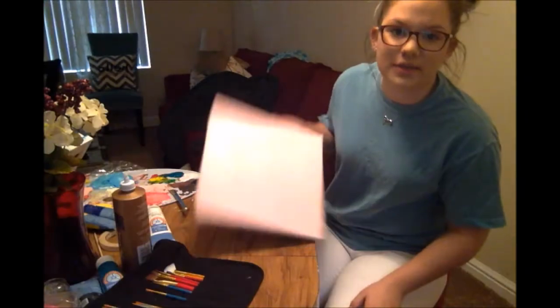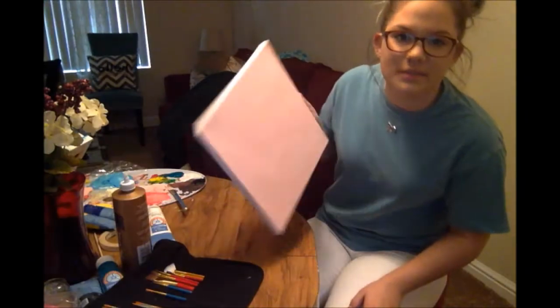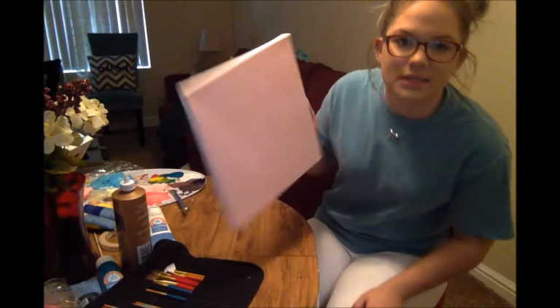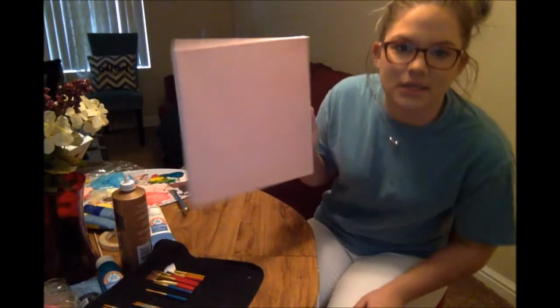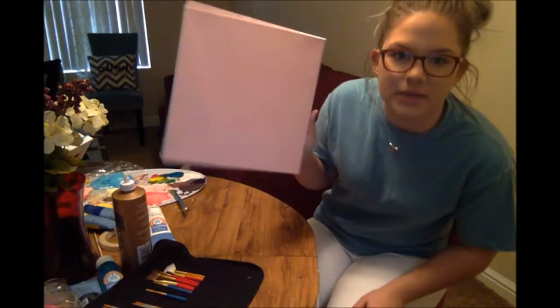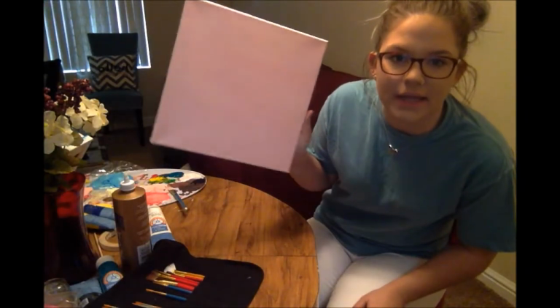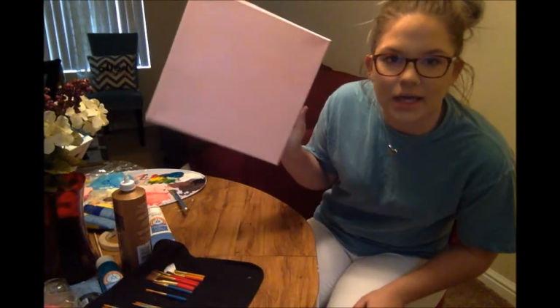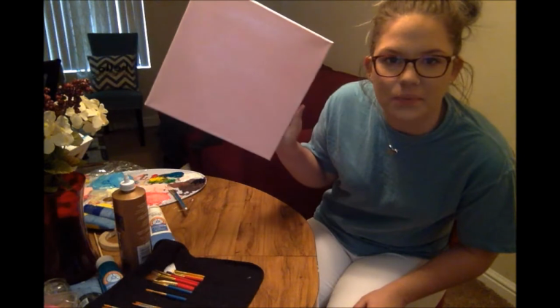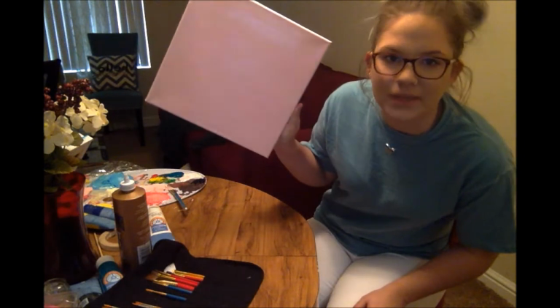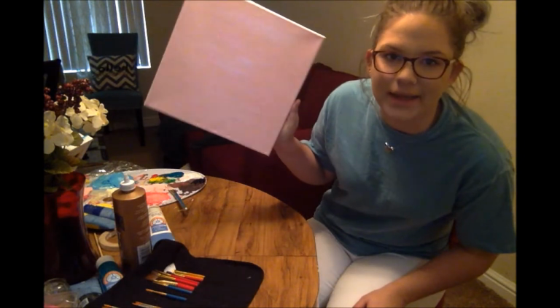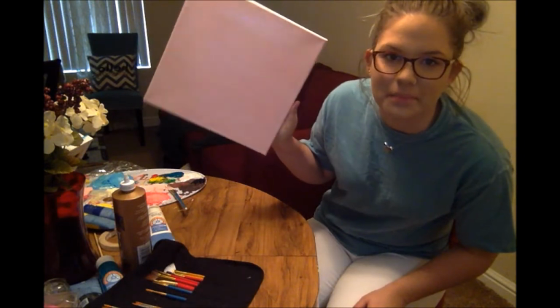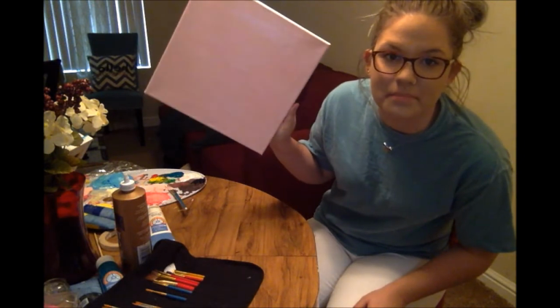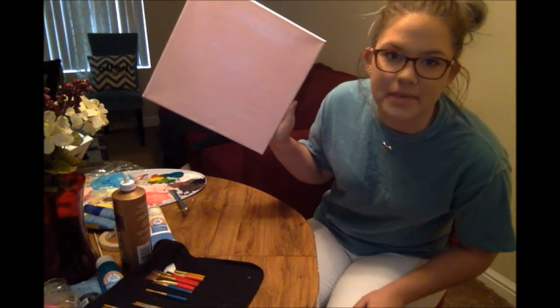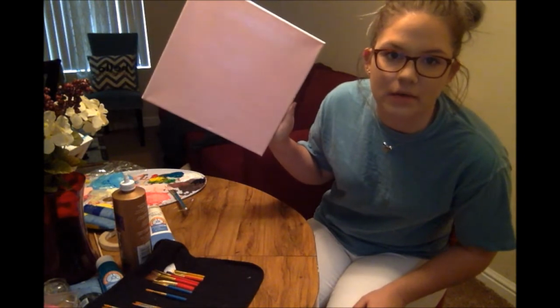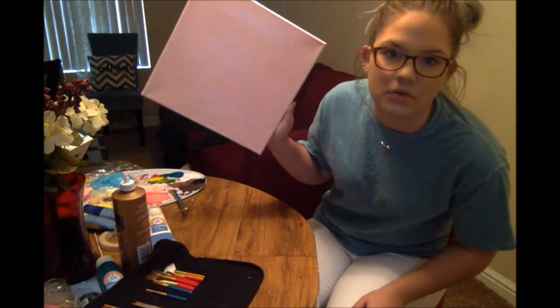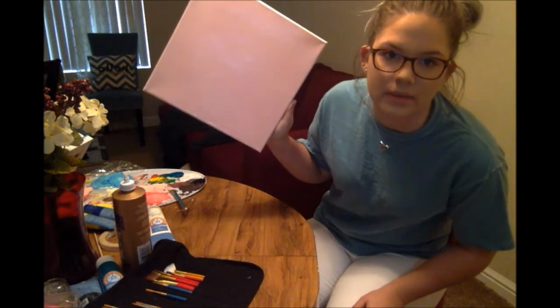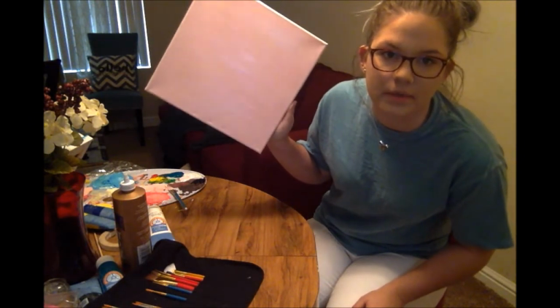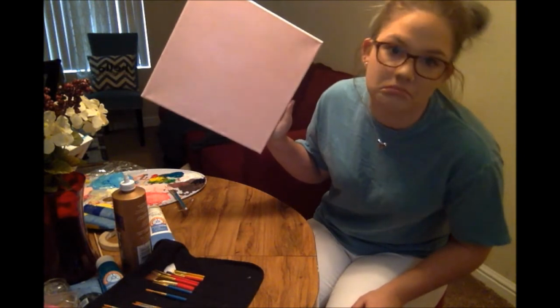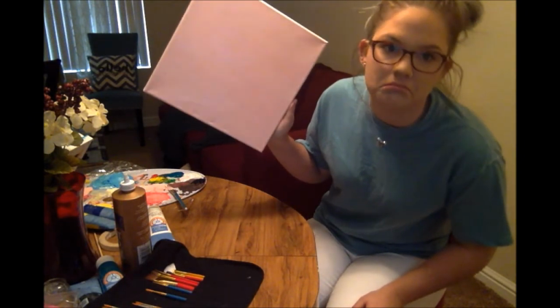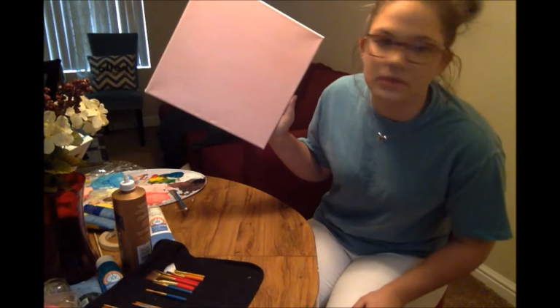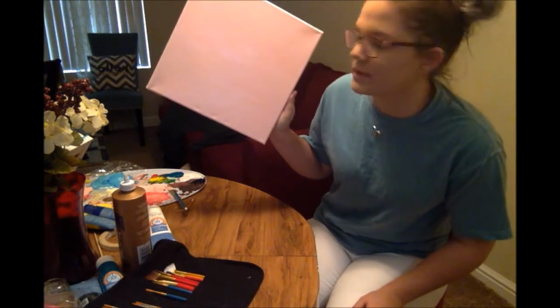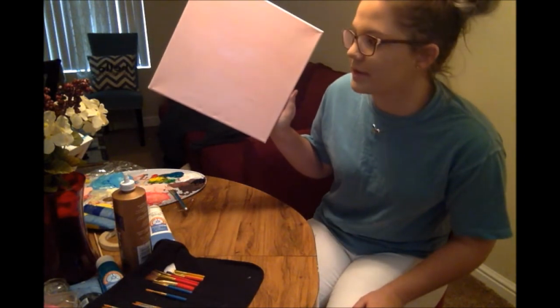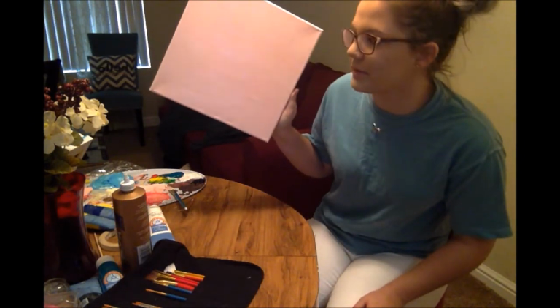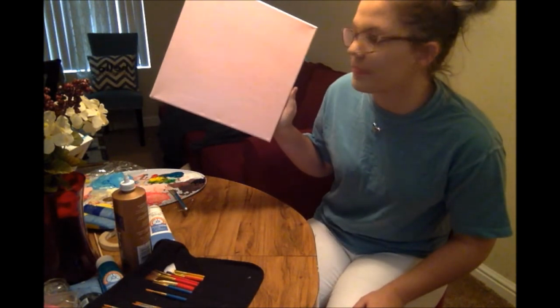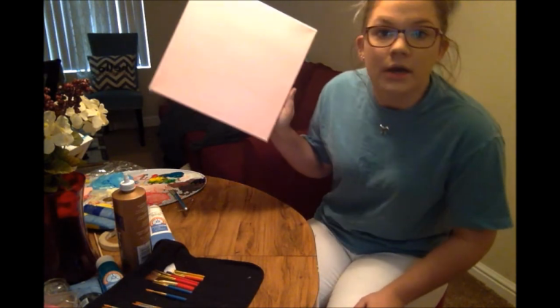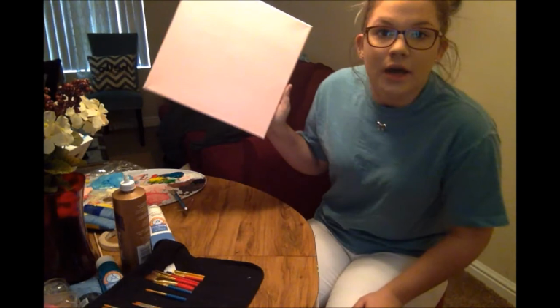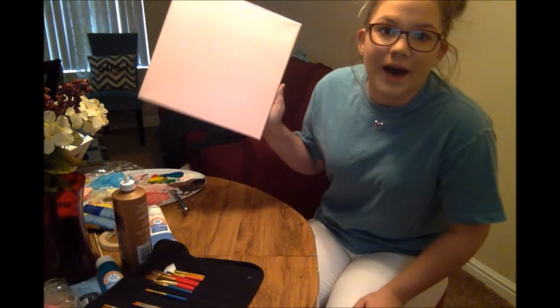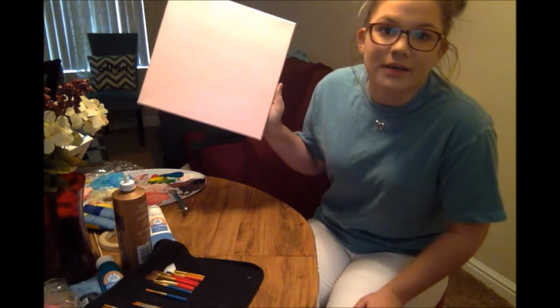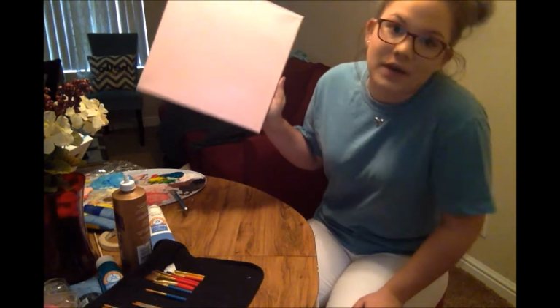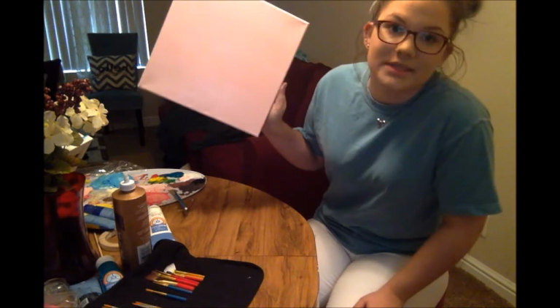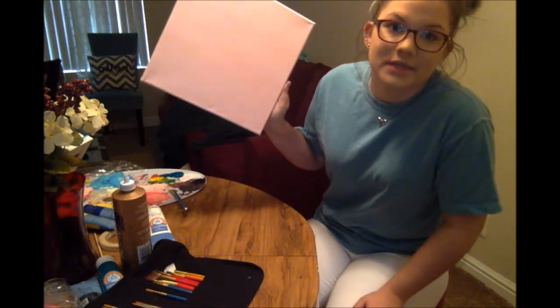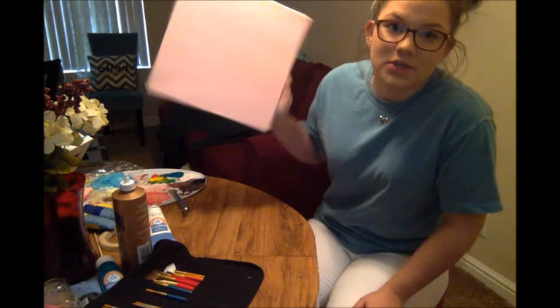I last minute decided to do it like a really light pink — almost white, but you can see it's a little bit different. So now we just have to let this dry.